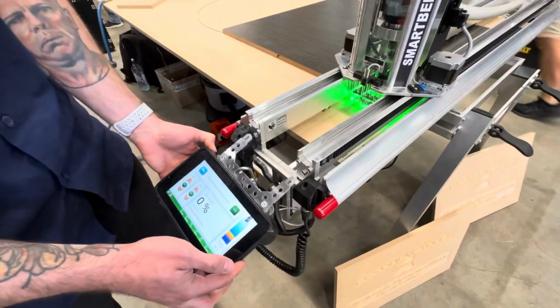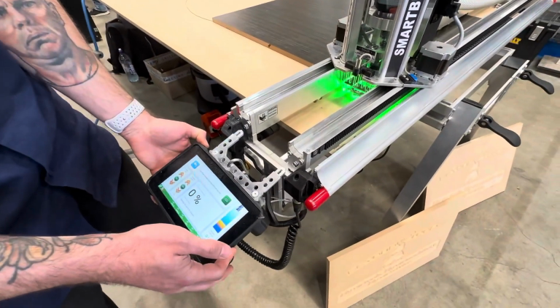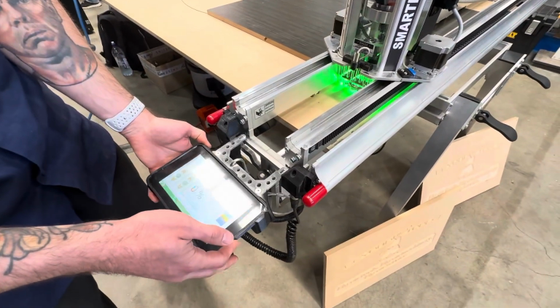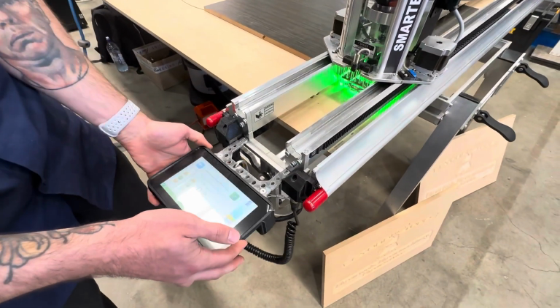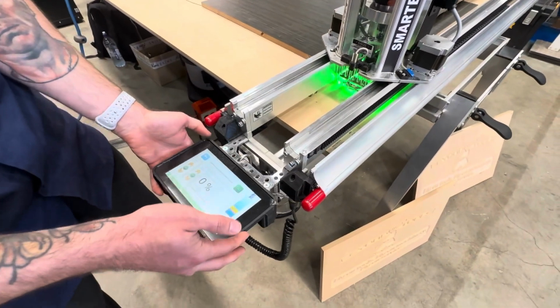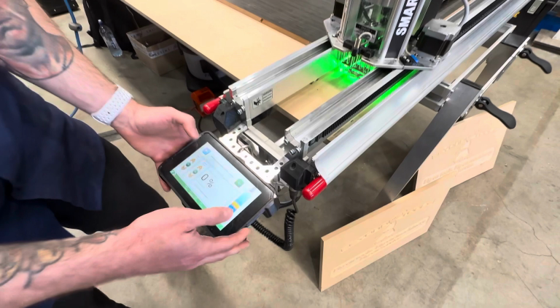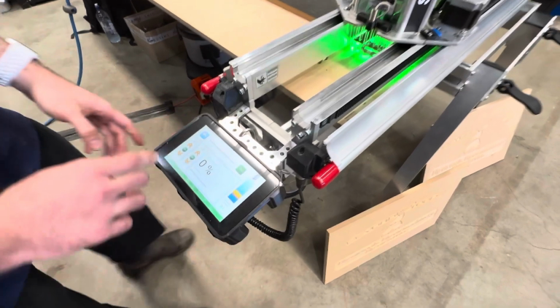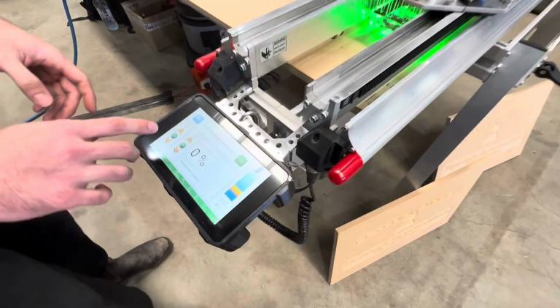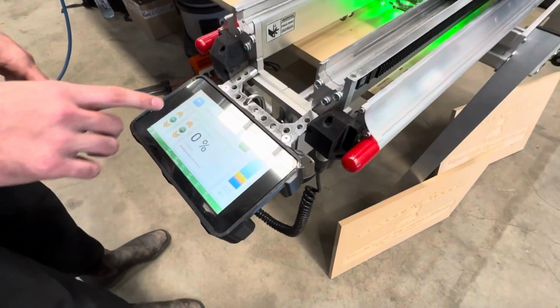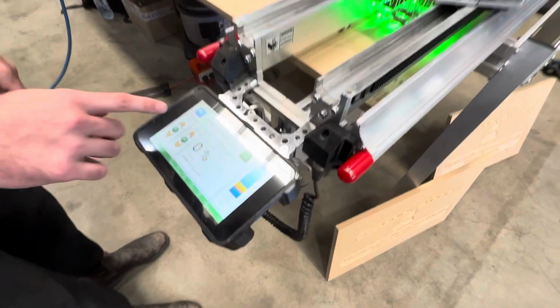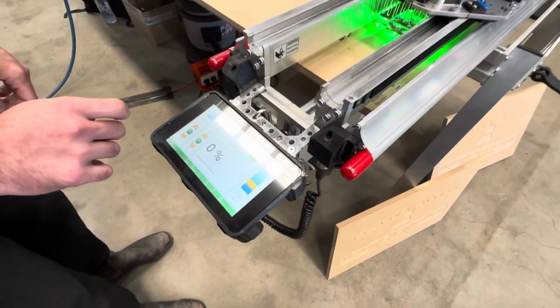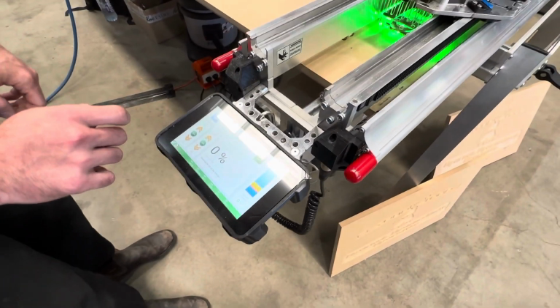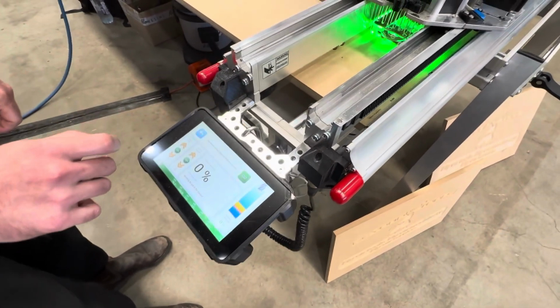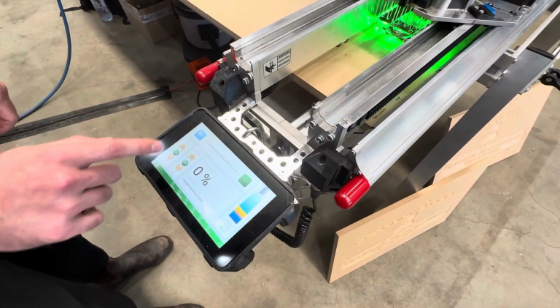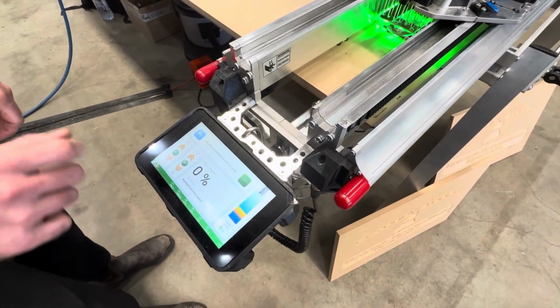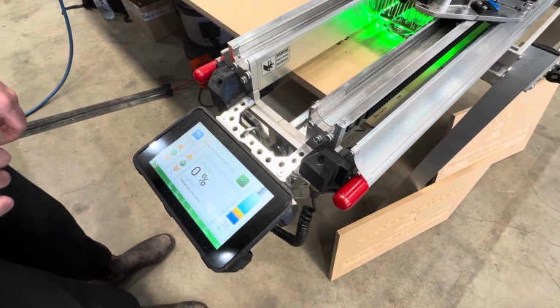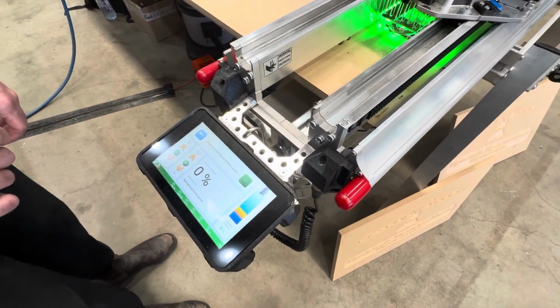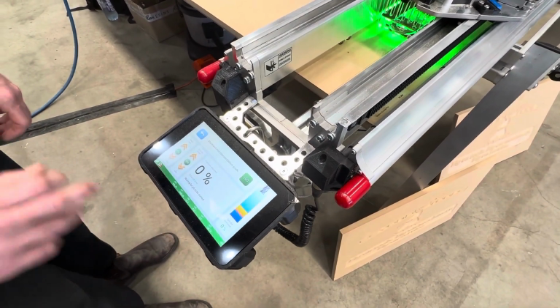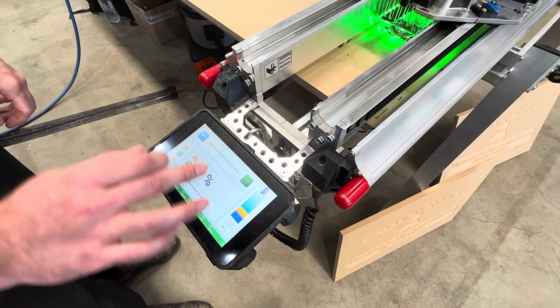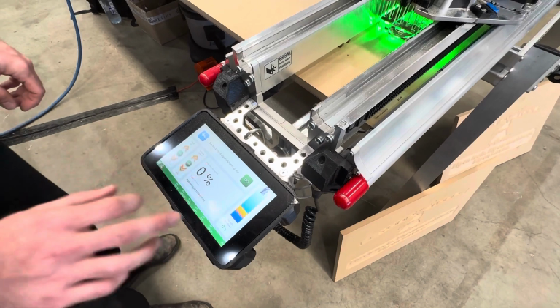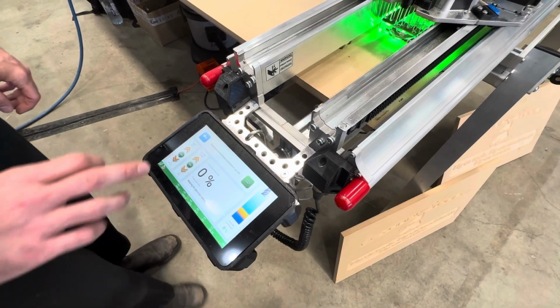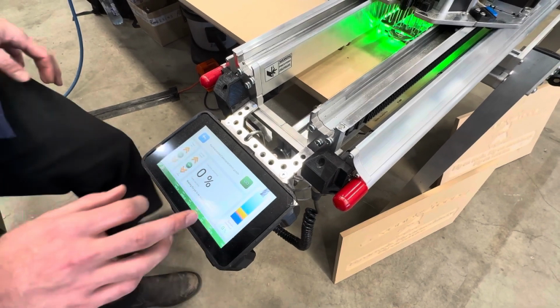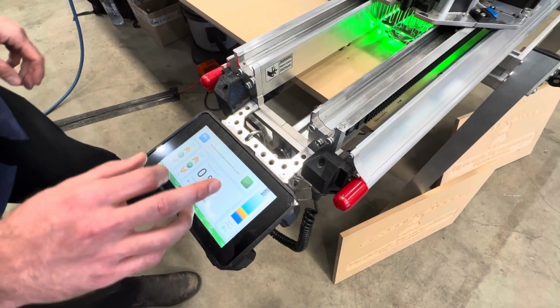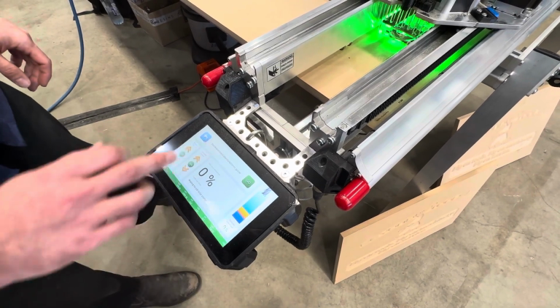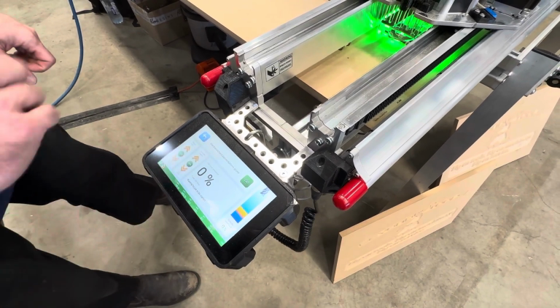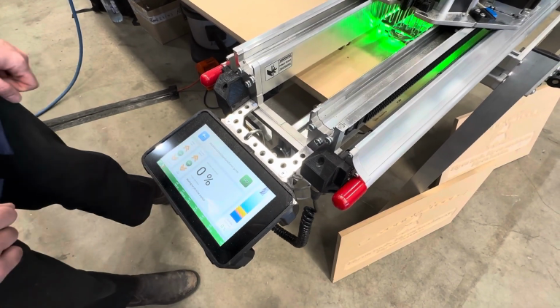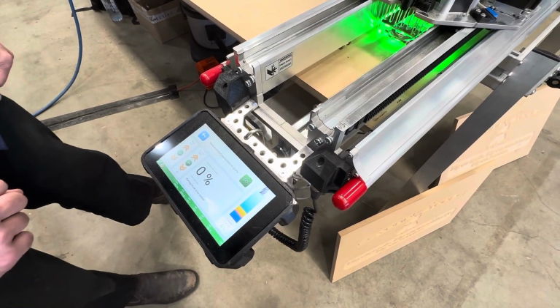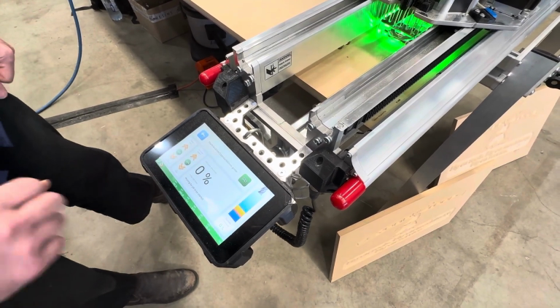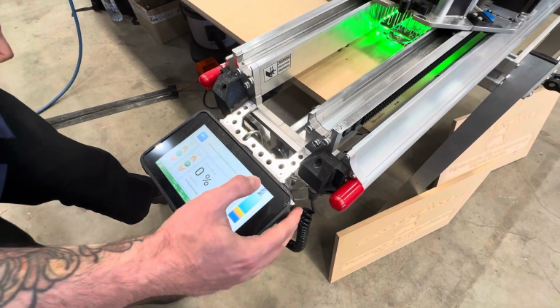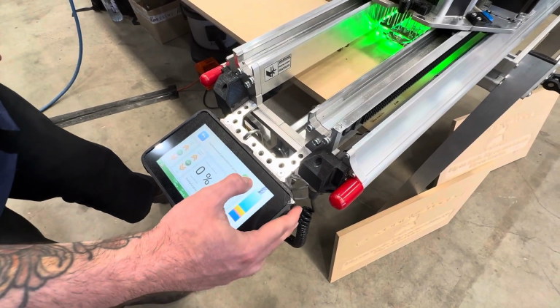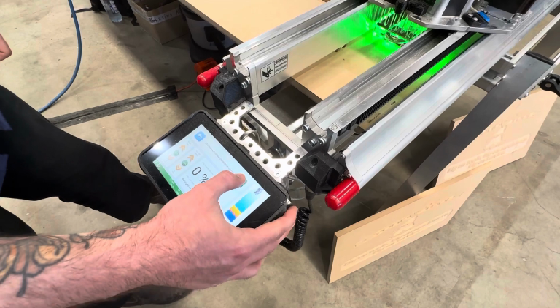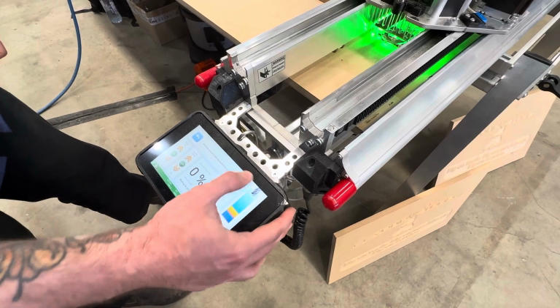Whilst a job is running, we have the ability to adjust the speed of the machine and the RPM of the spindle as well. We'll also get a general overview of how much of the file is actually finished. So once we're happy, we can press go.